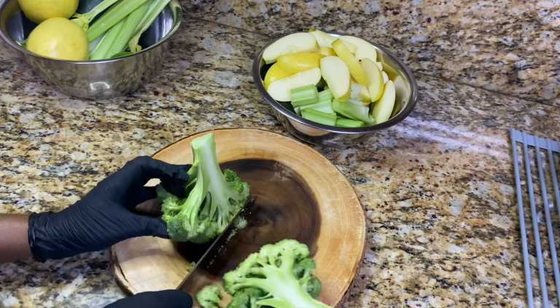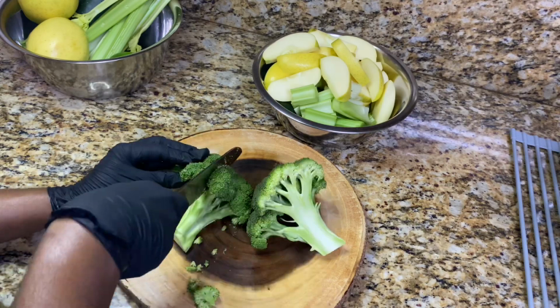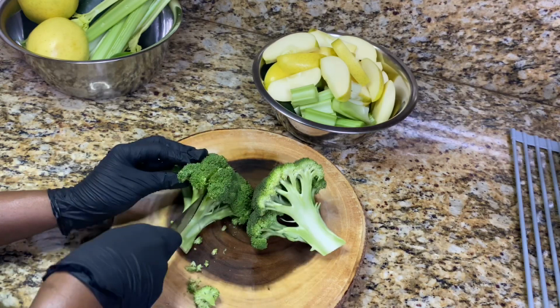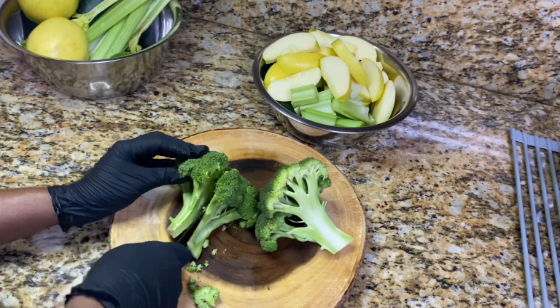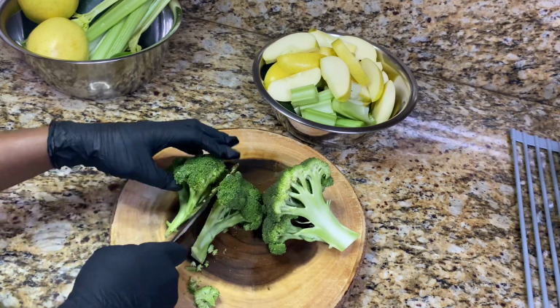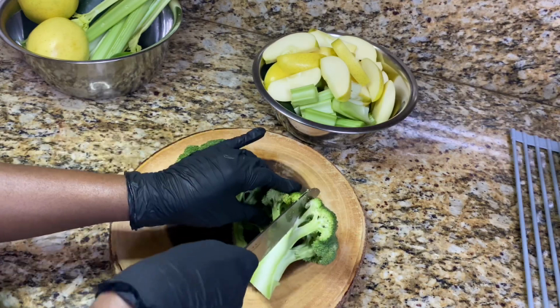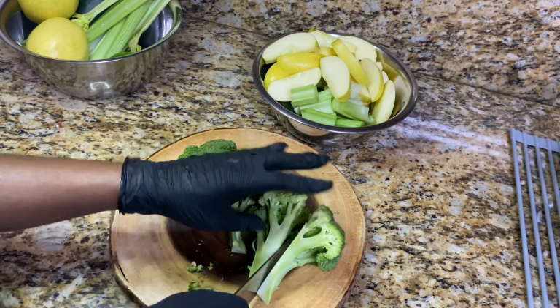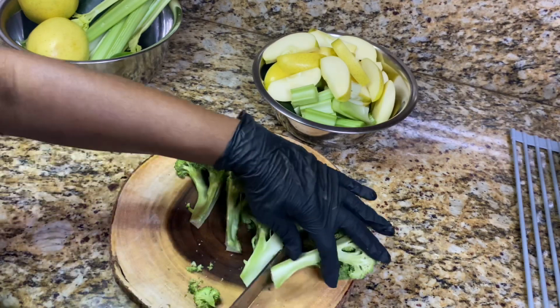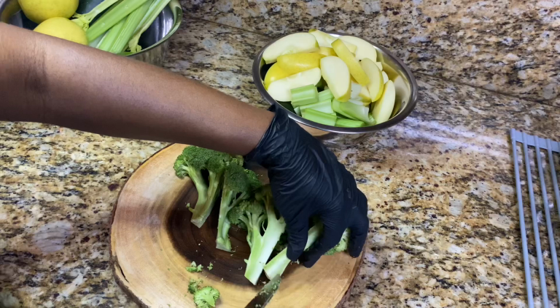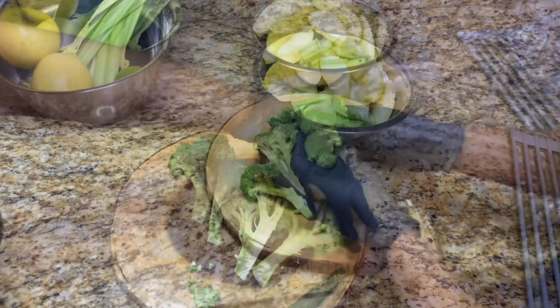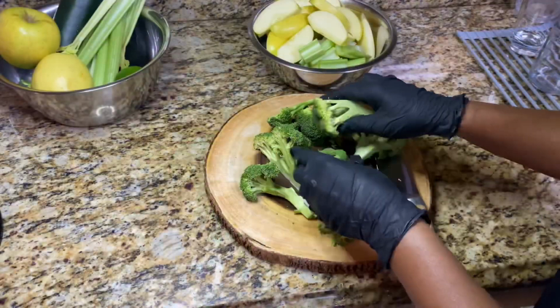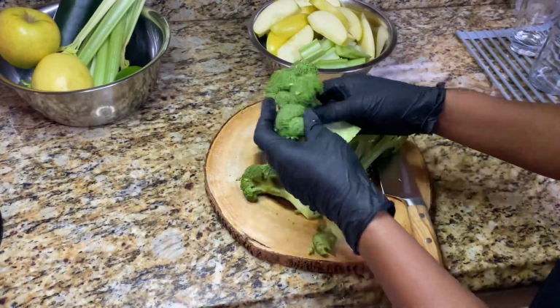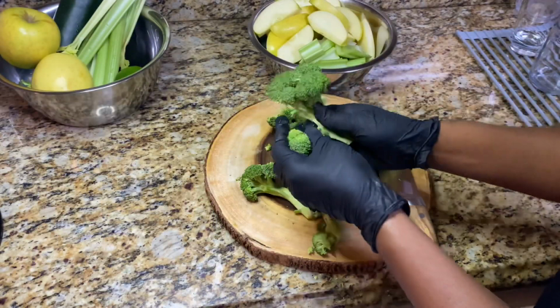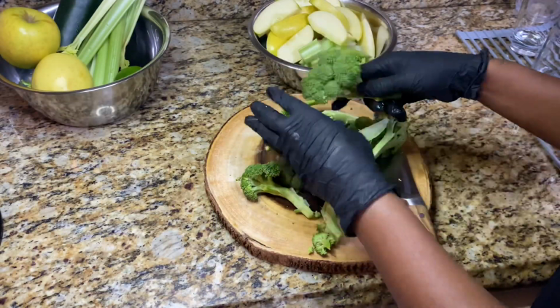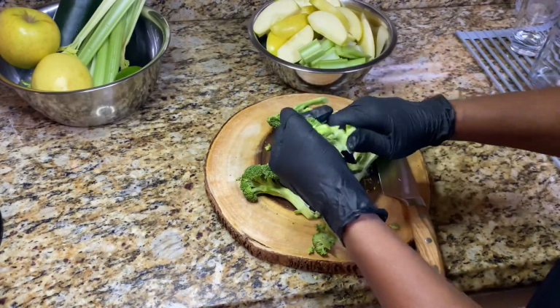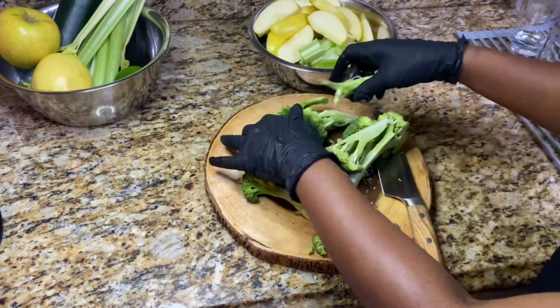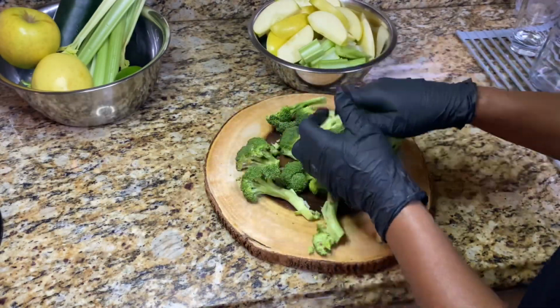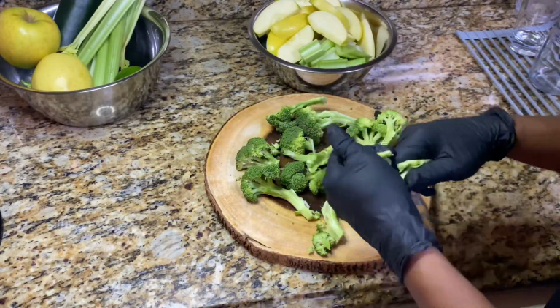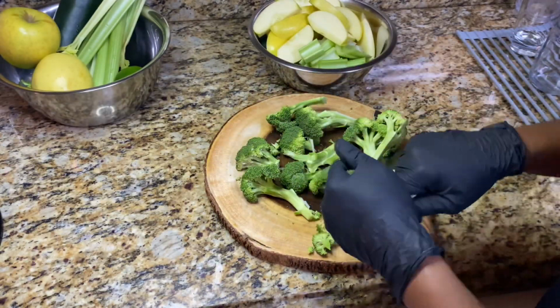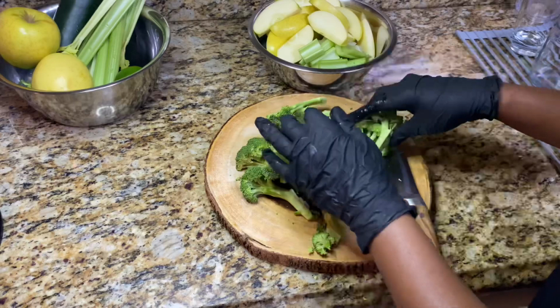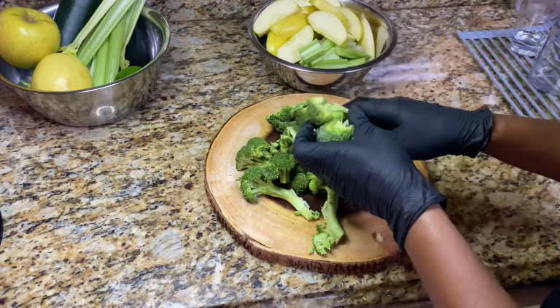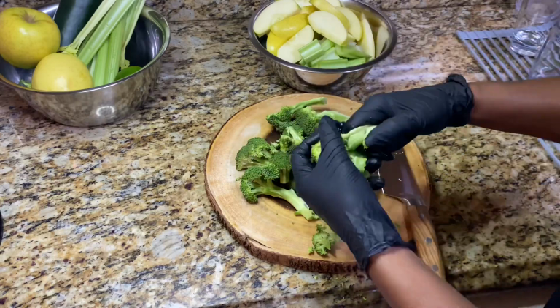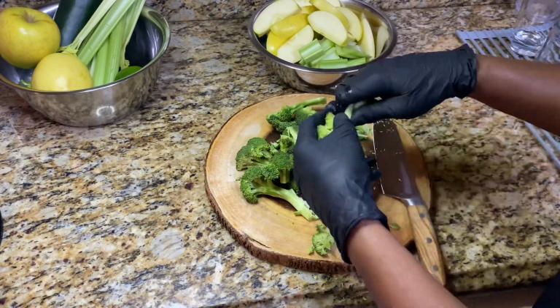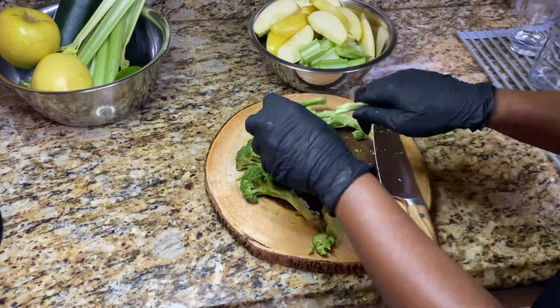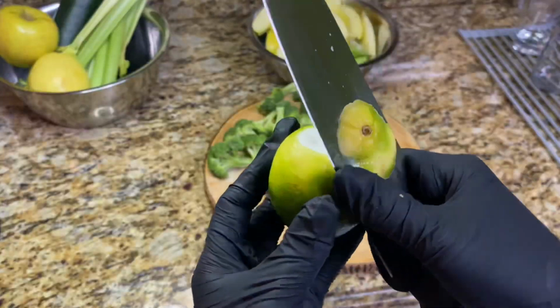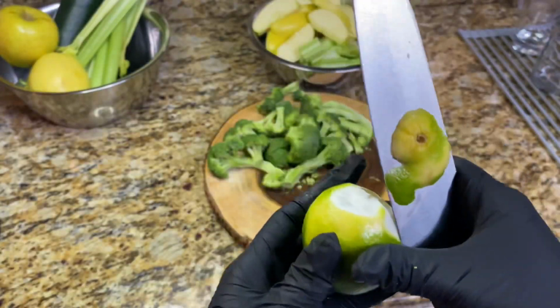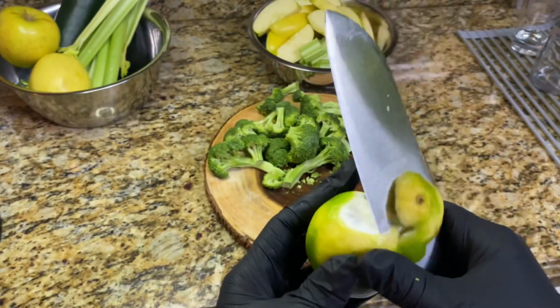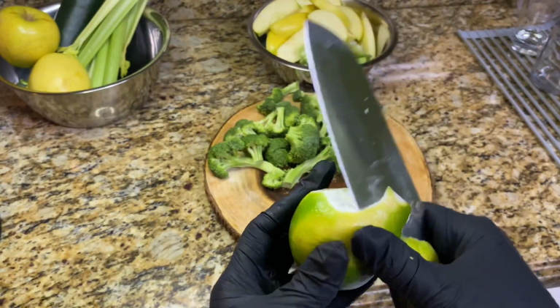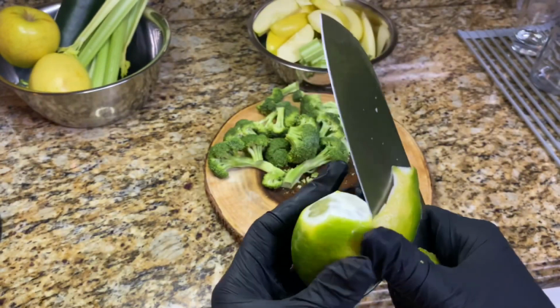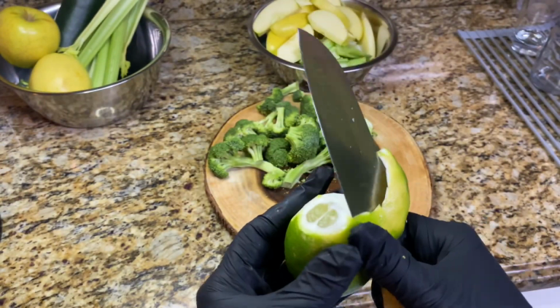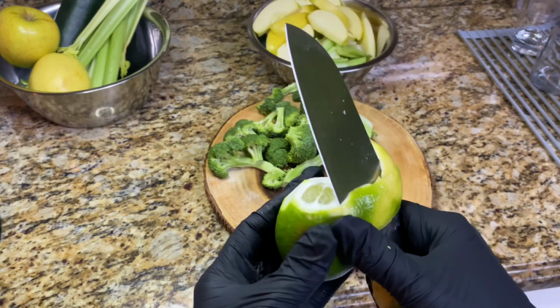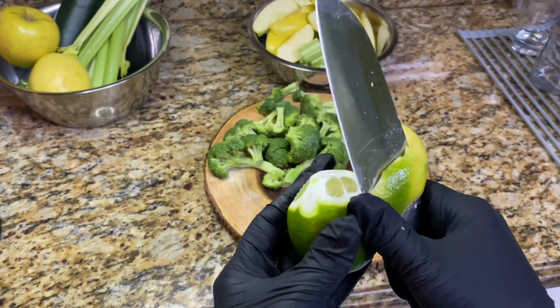I've been missing in action, but Authentic Plant-Based Eats is back and I figured — why not start with a healthy, refreshing green juice recipe? Also, thank you guys so much for the birthday wishes, I really appreciate it.